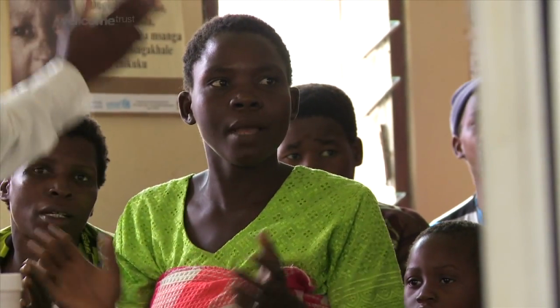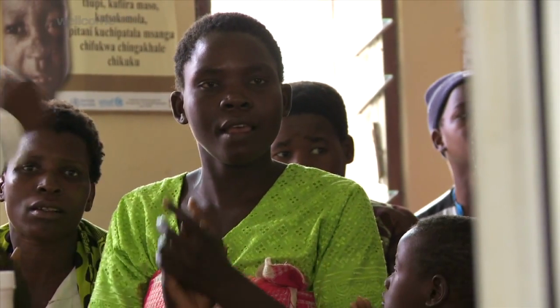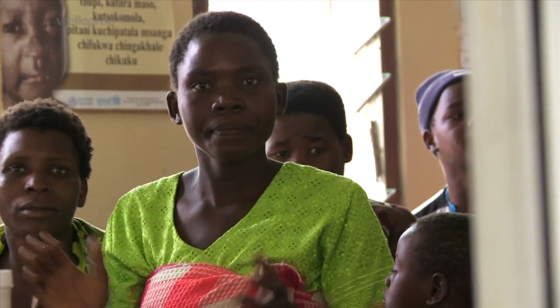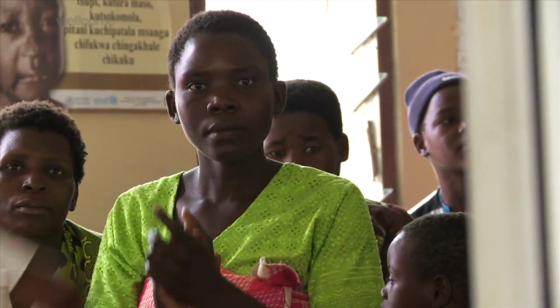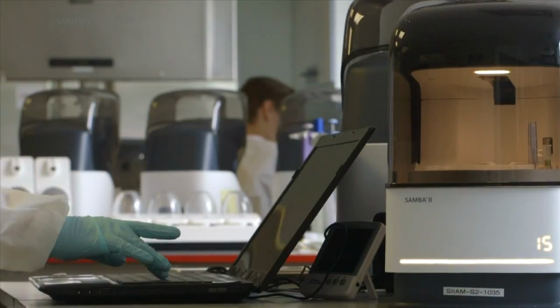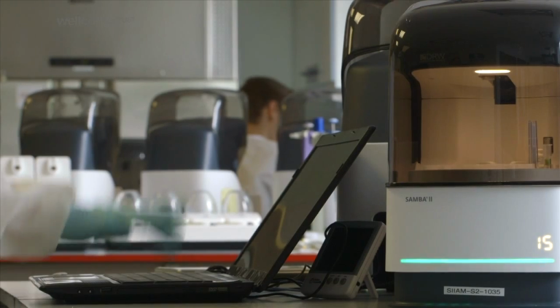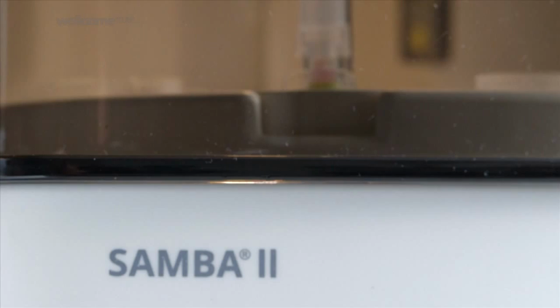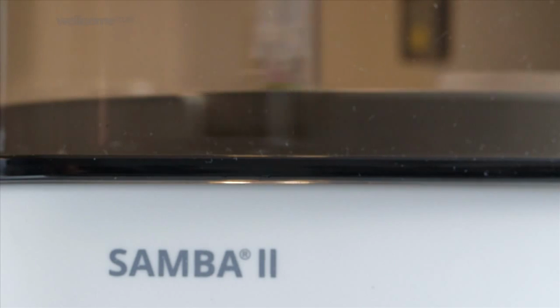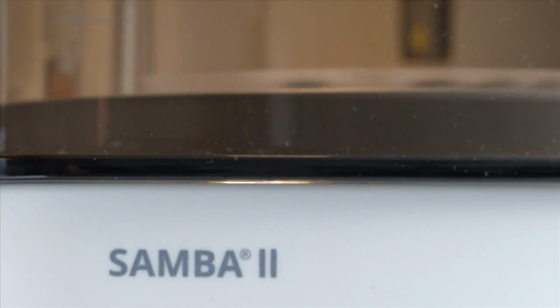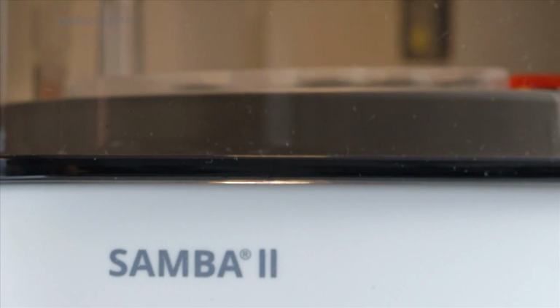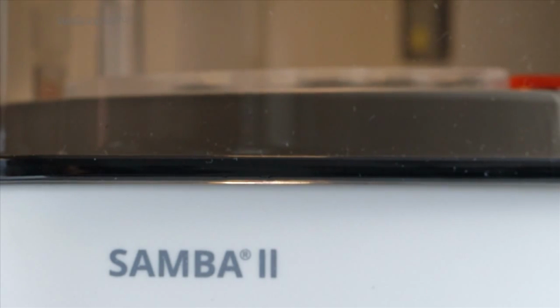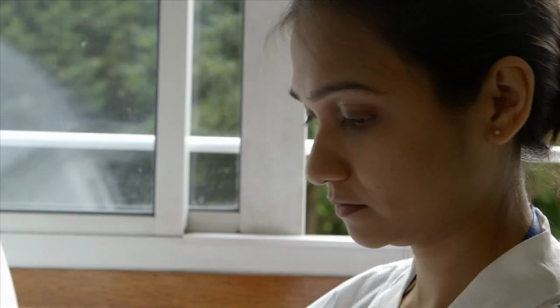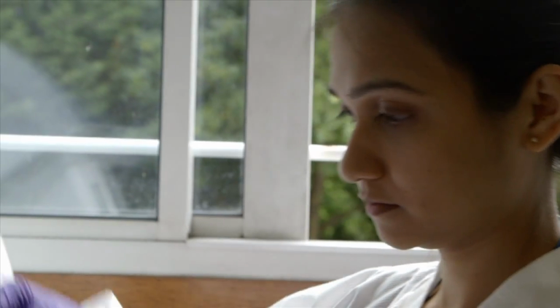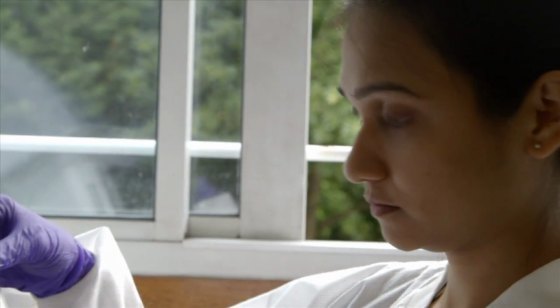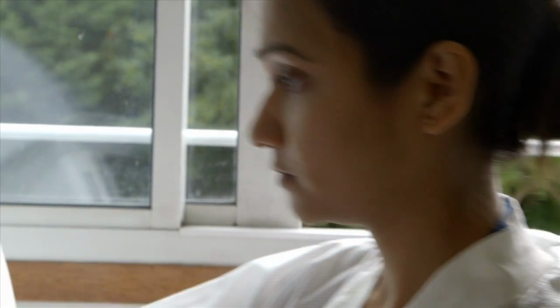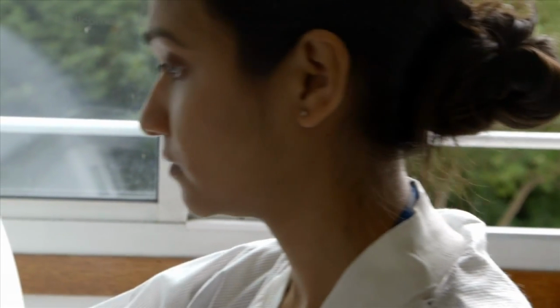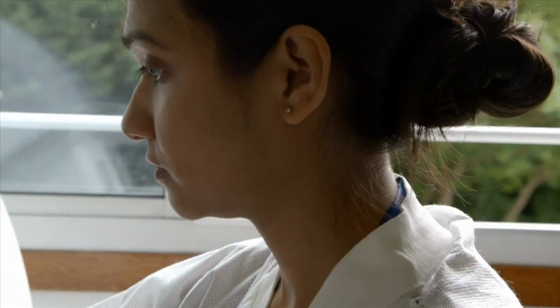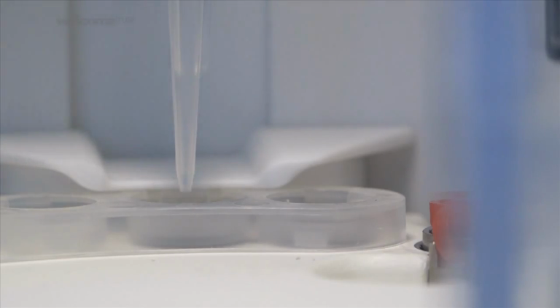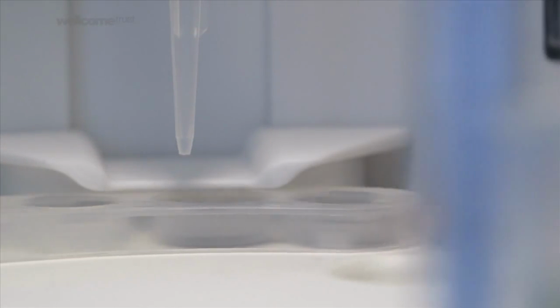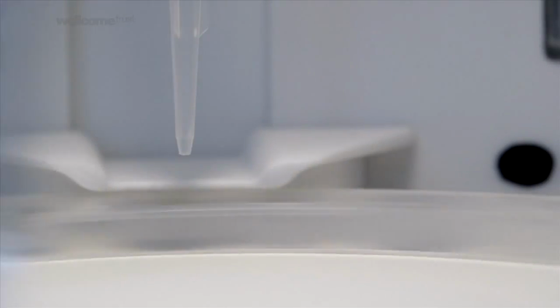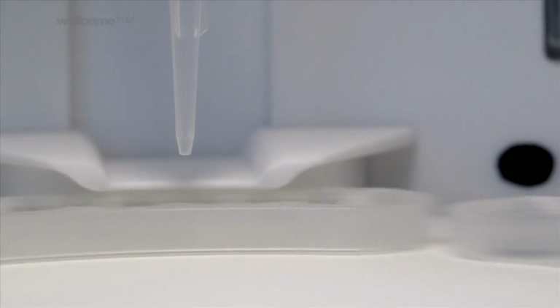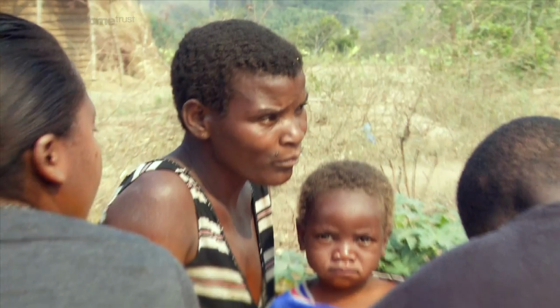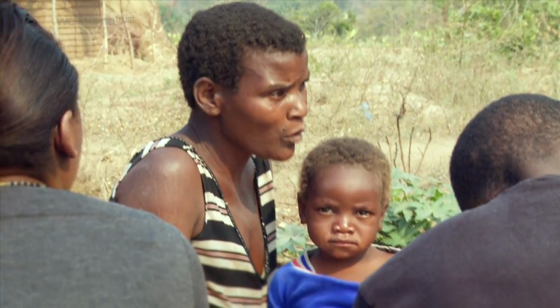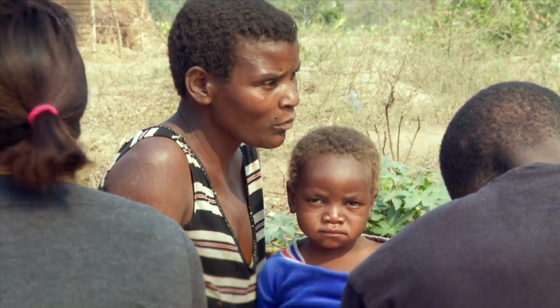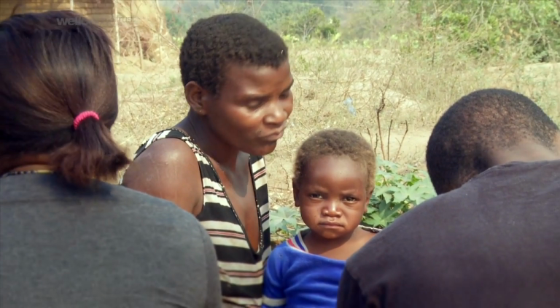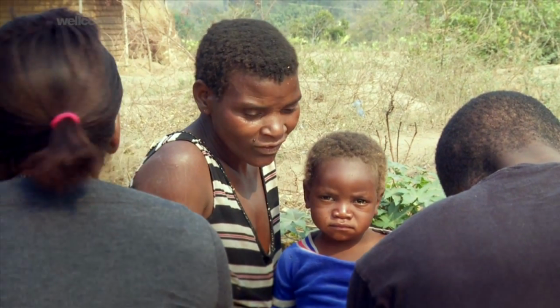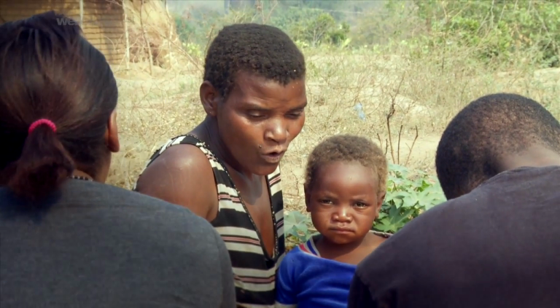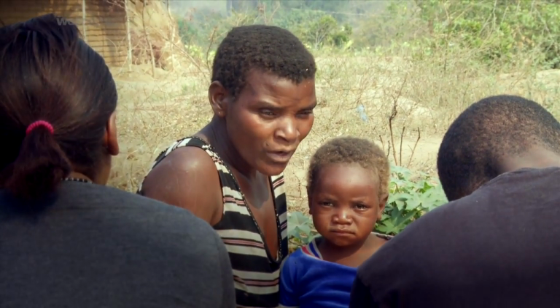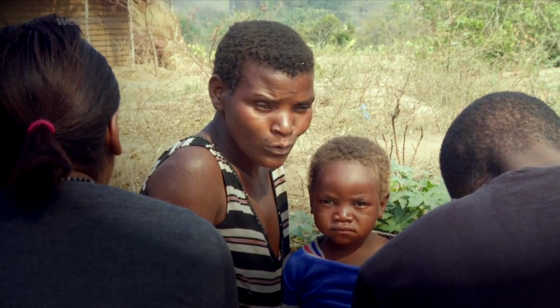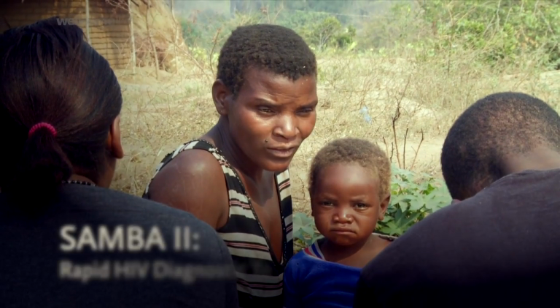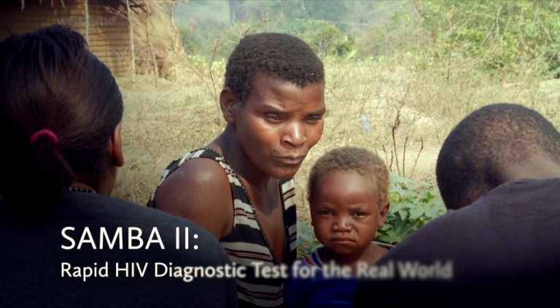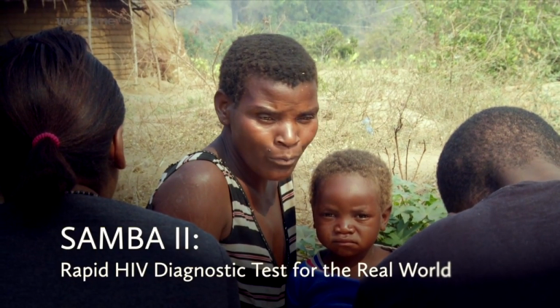Samba is the result of a group of people who had the purity of purpose, who had the persistence, and most of all who had the patients in the rural area where the disease is highly prevalent in mind.